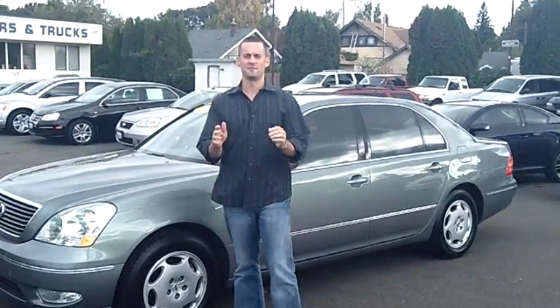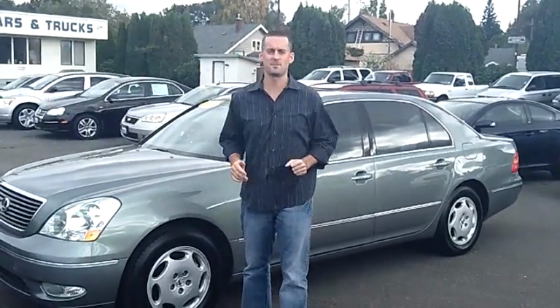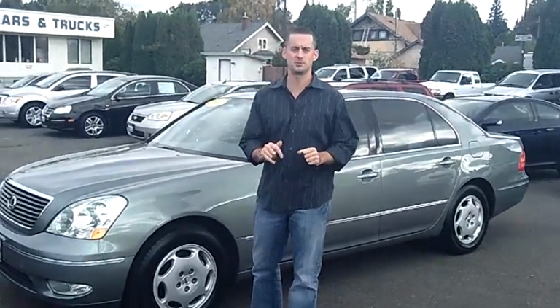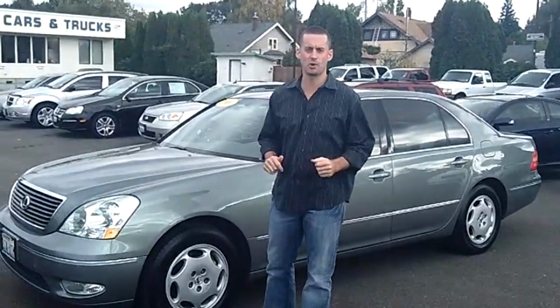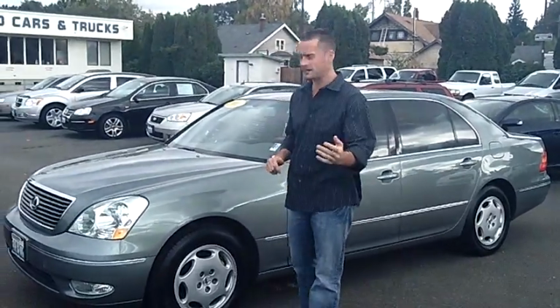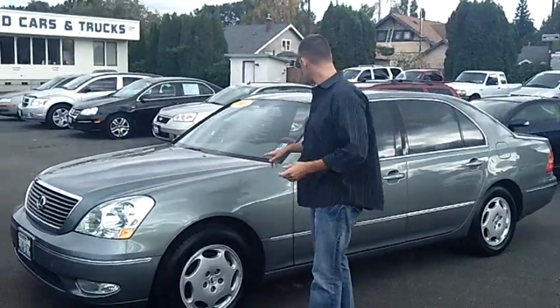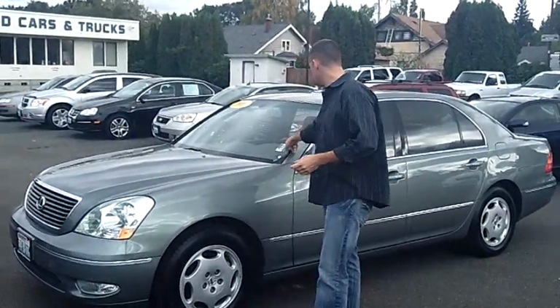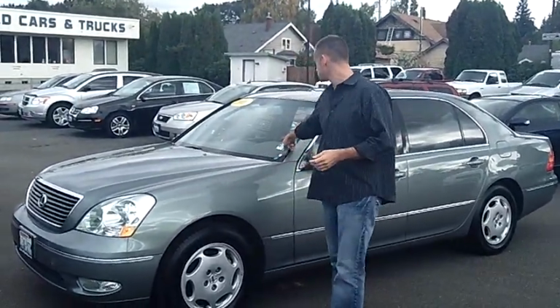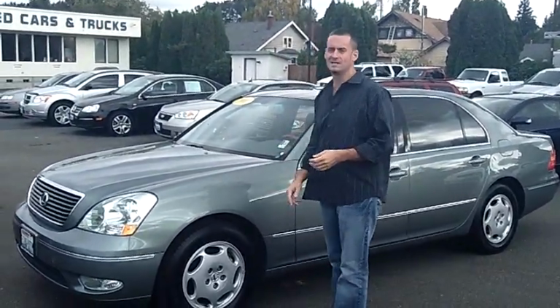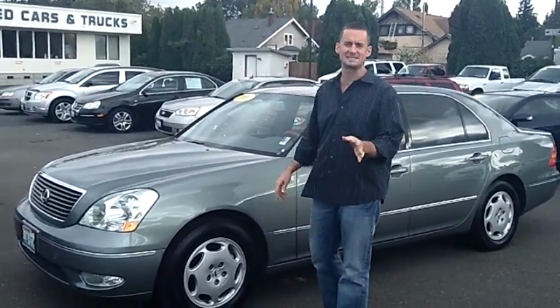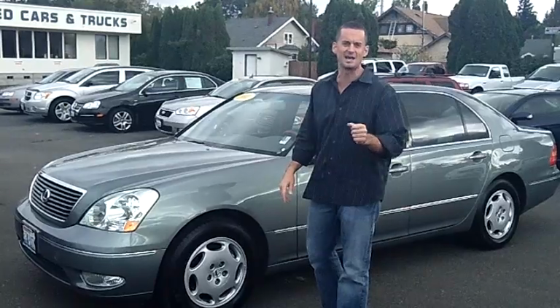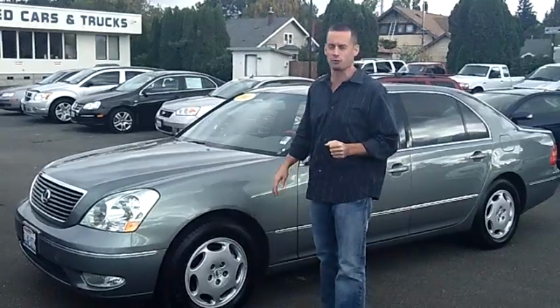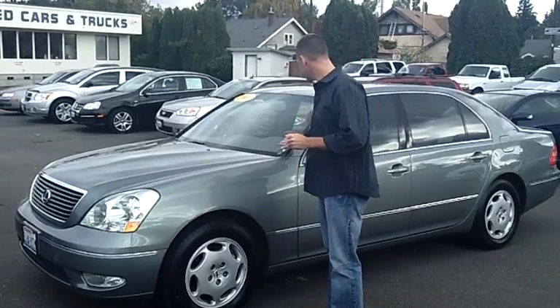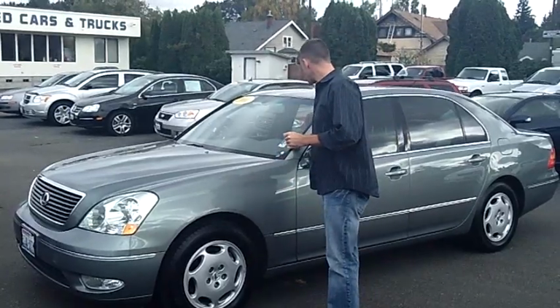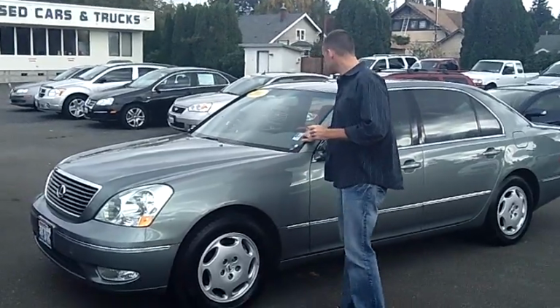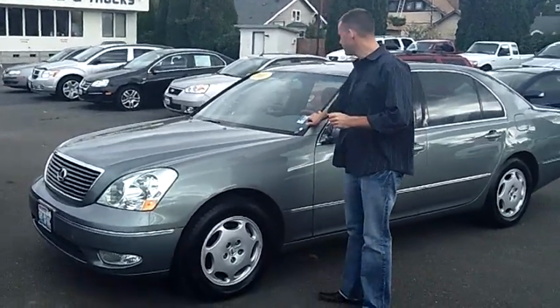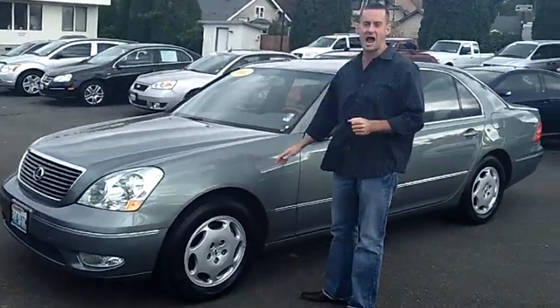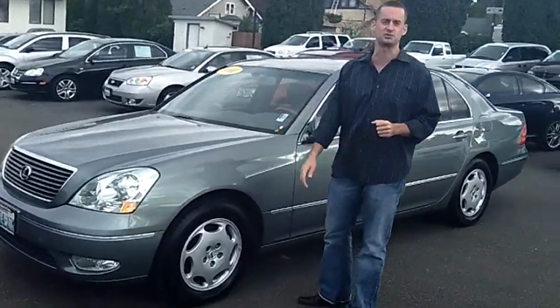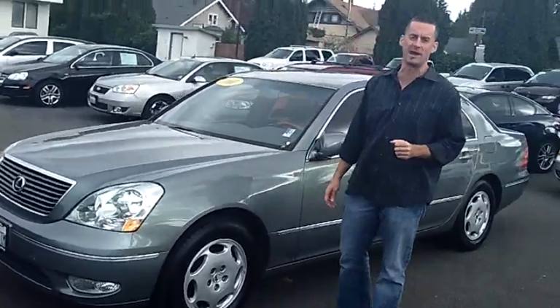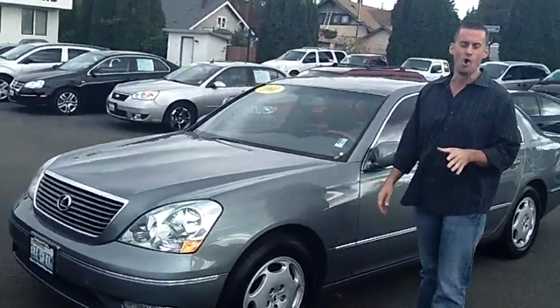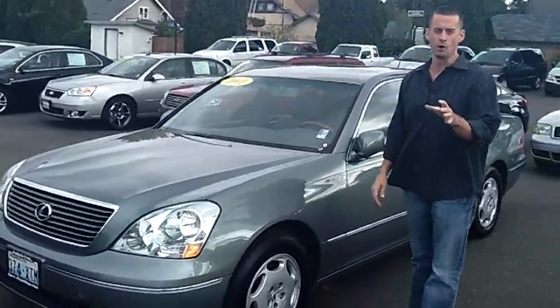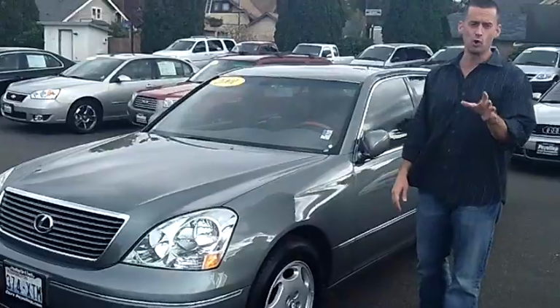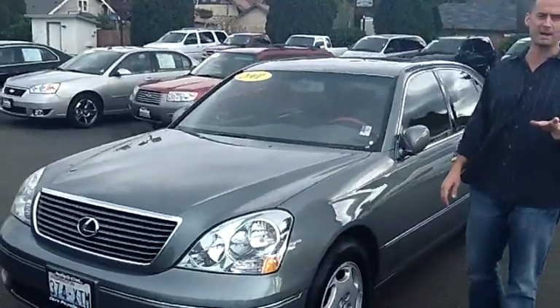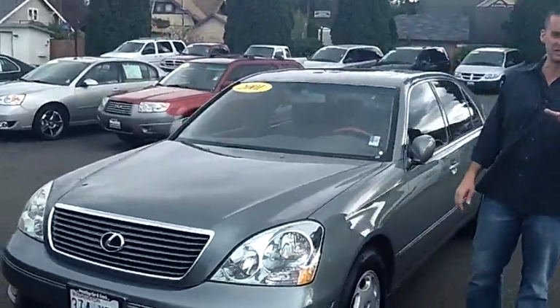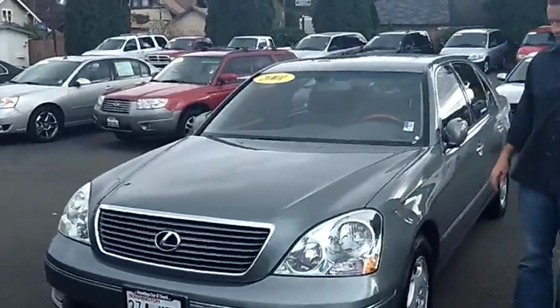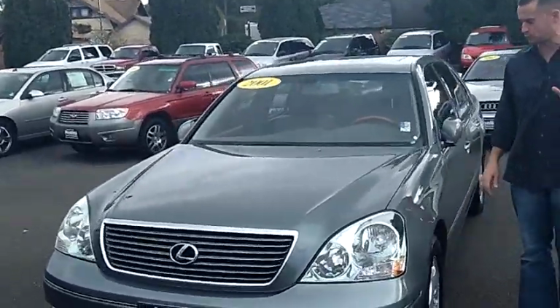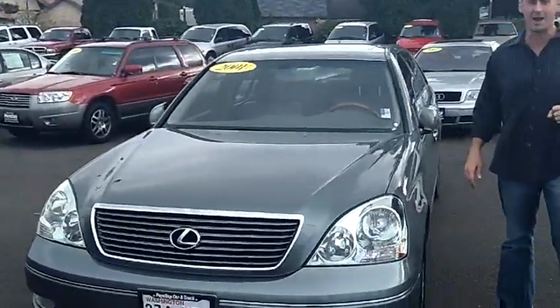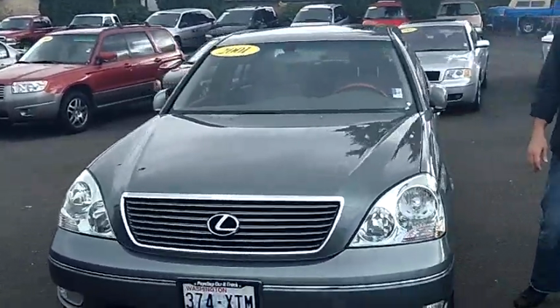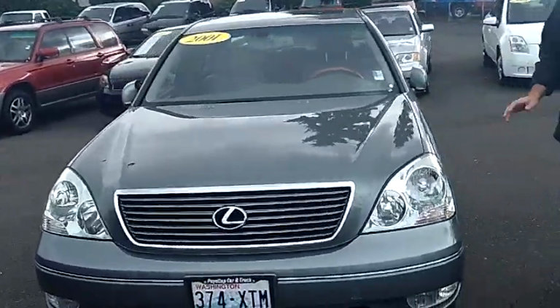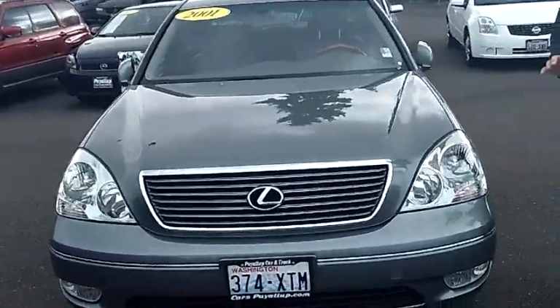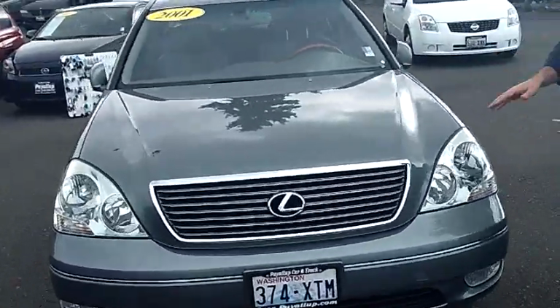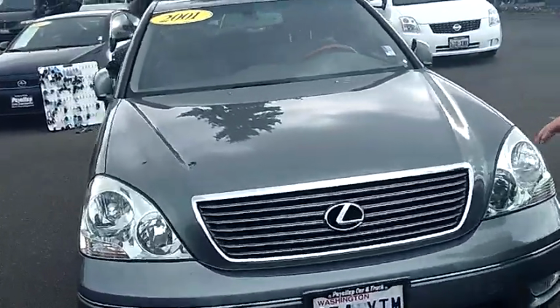Hey folks, Adam Ashby here with Puyallup Car & Truck. I'd like to show you our 2001 Lexus LS430, stock number 79018. One owner, local trade-in, clean vehicle history report, zero accidents — just a beautiful, beautiful car.